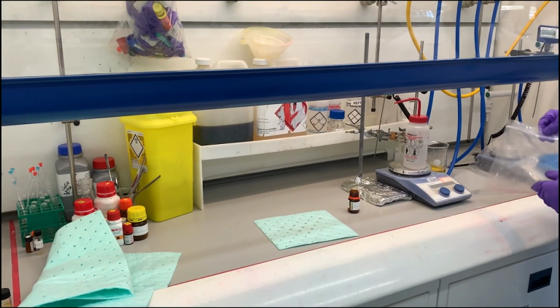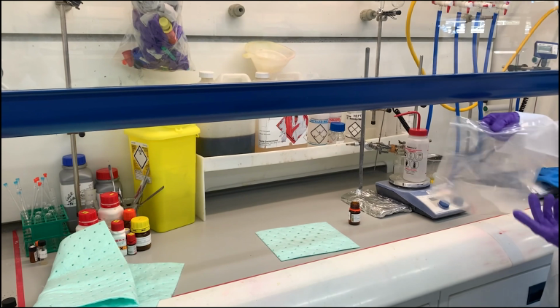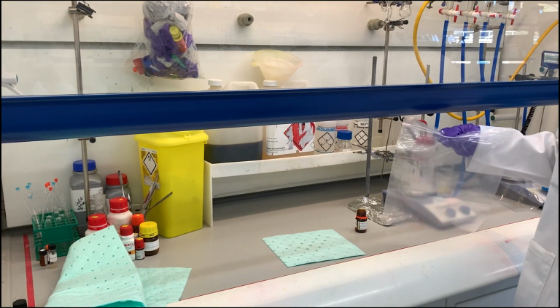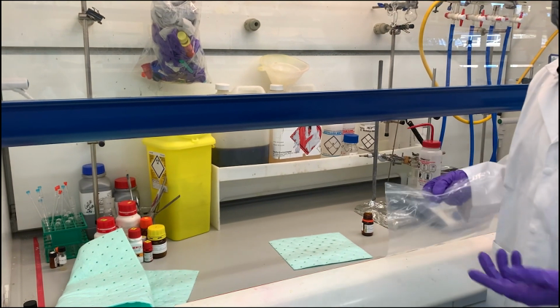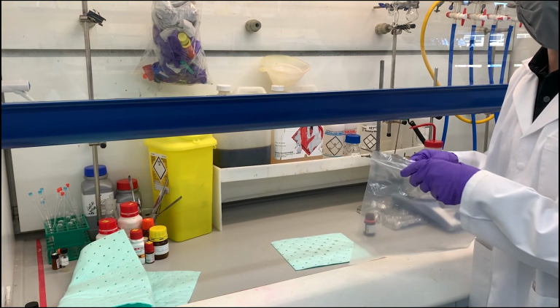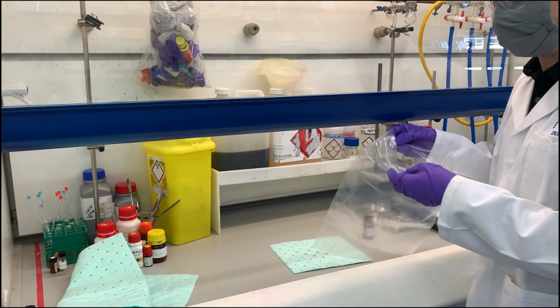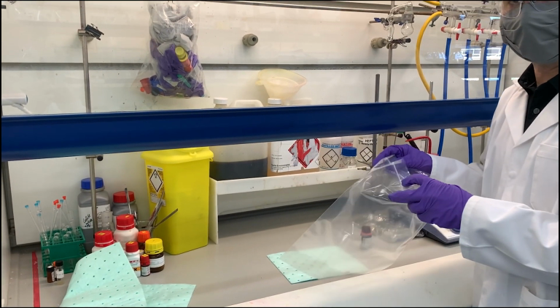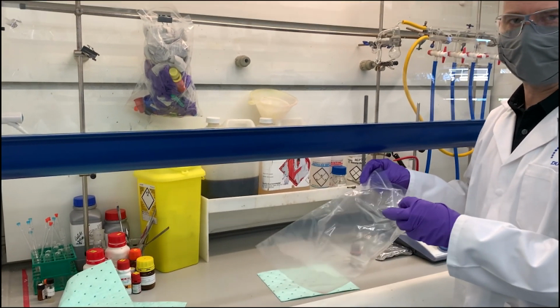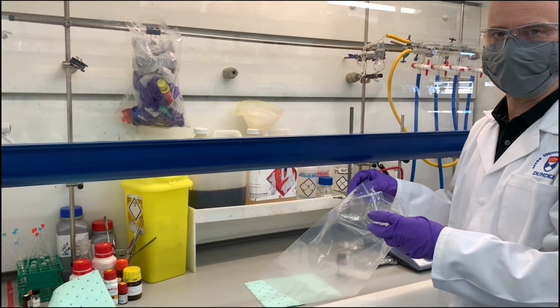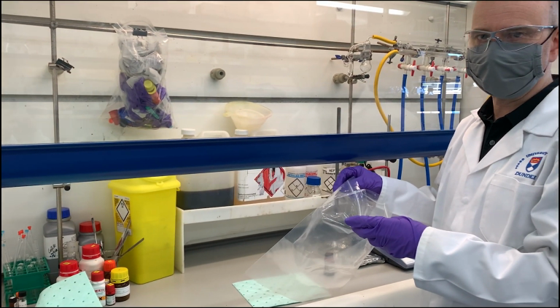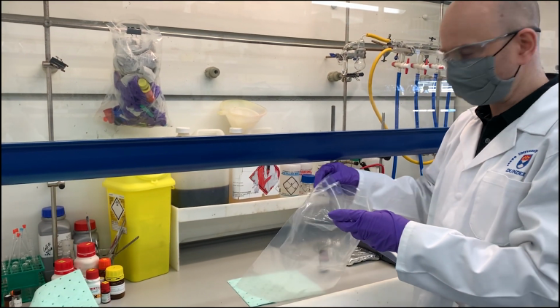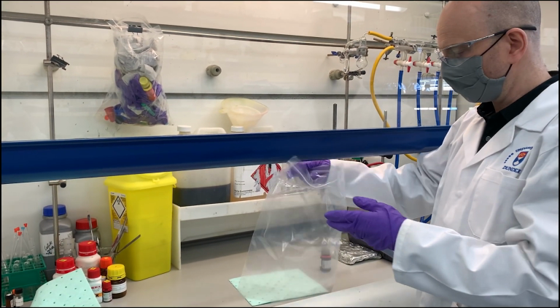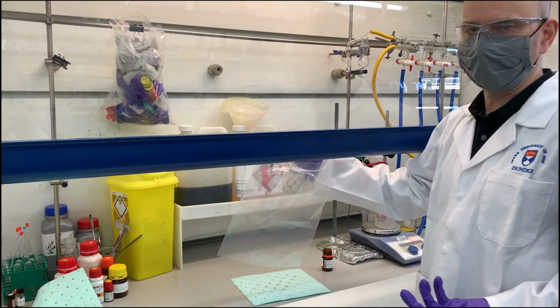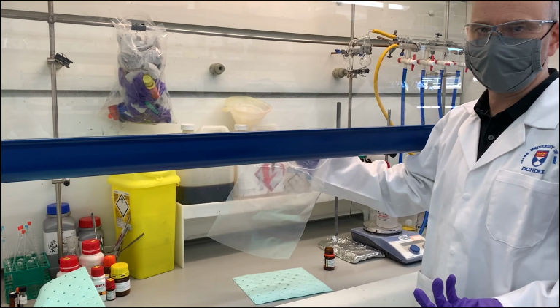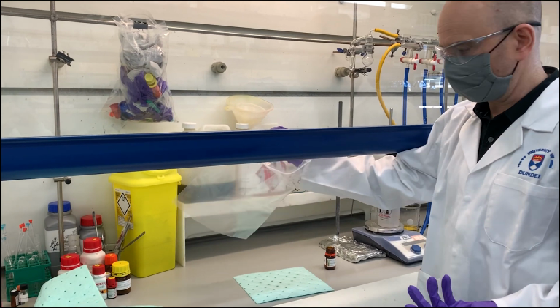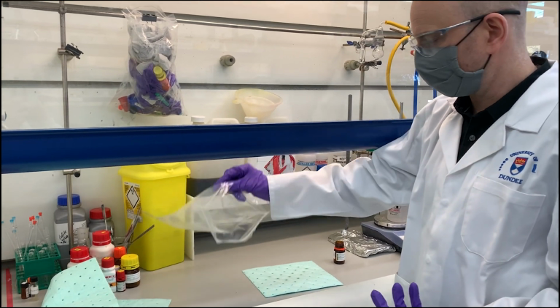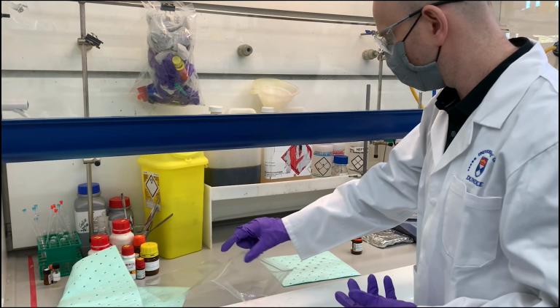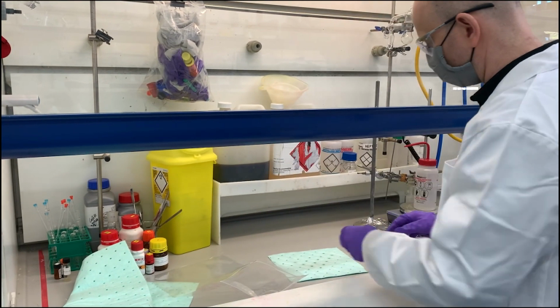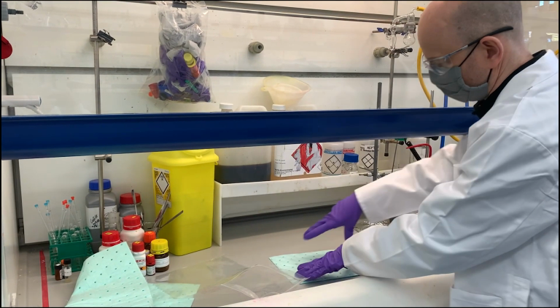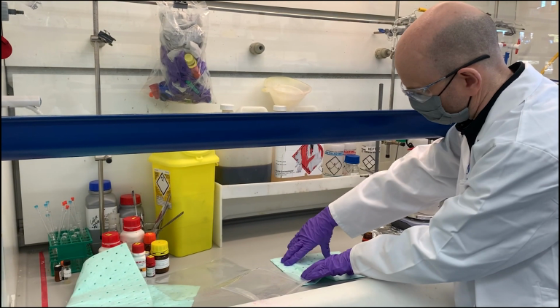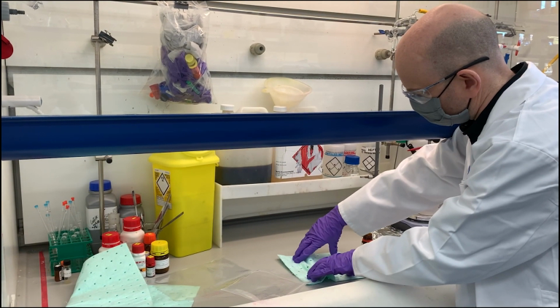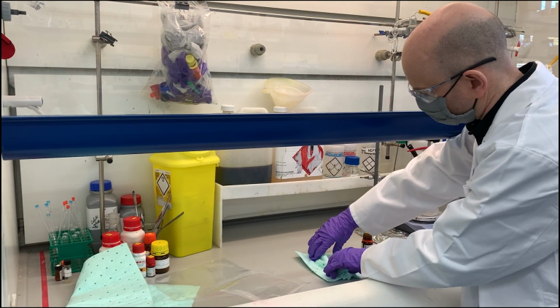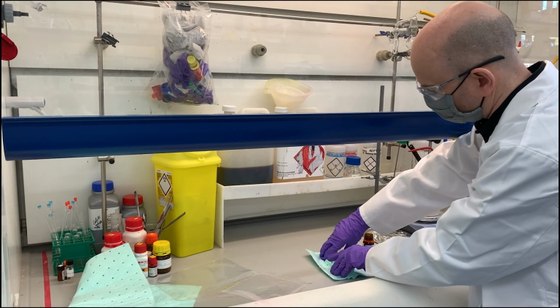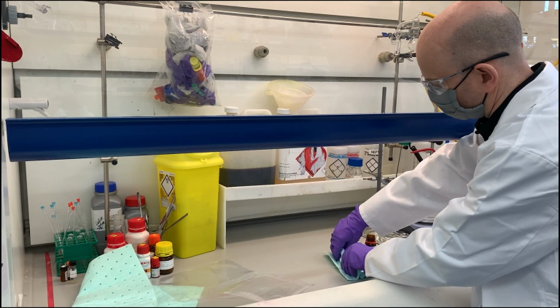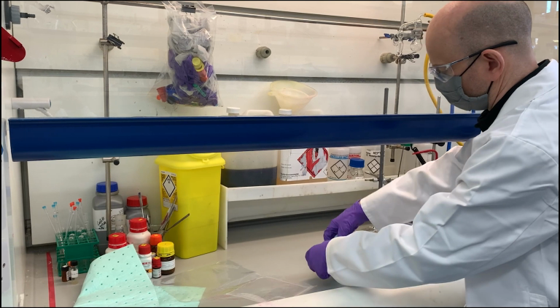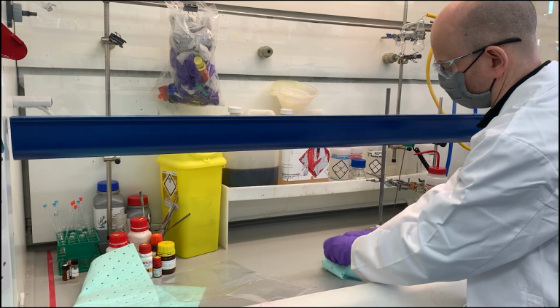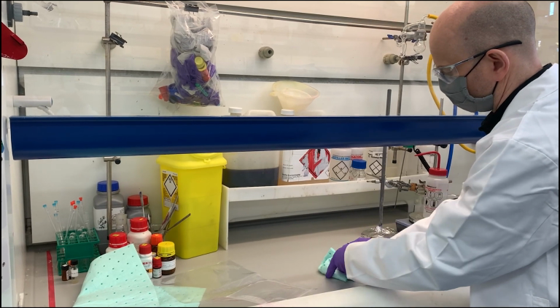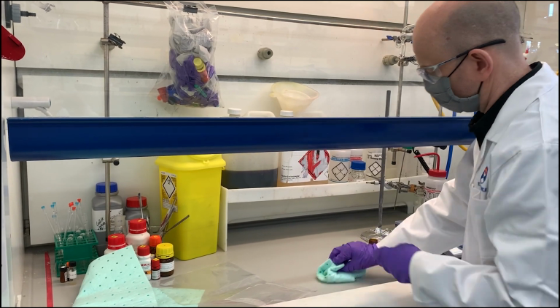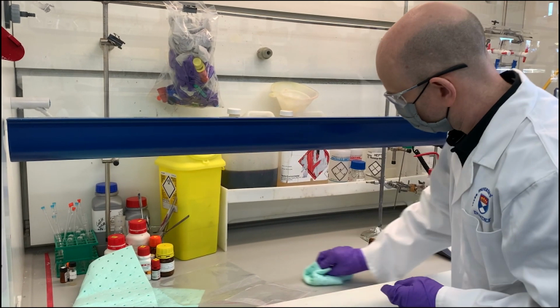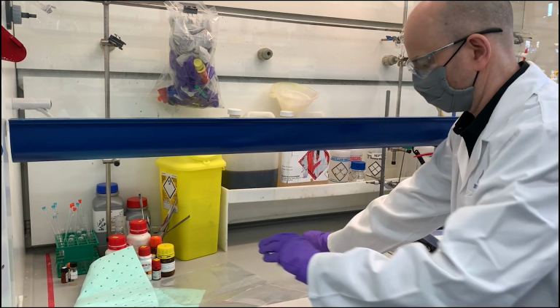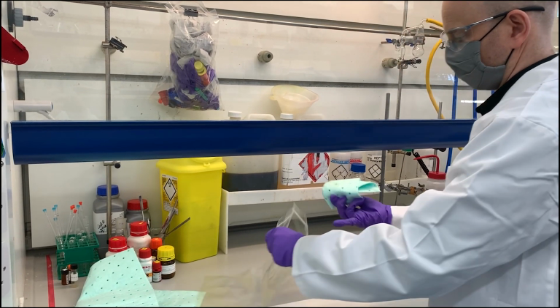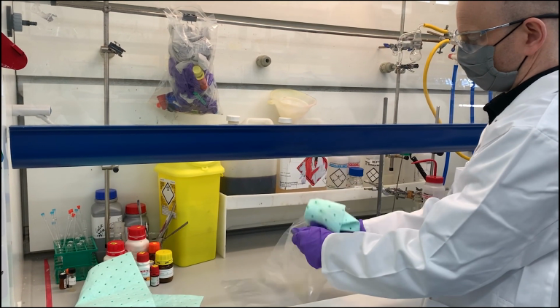All of this work must be carried out inside the fume hood. You can then just bag up any of the matting that you've used, and make sure to wipe up any residue that's left over.